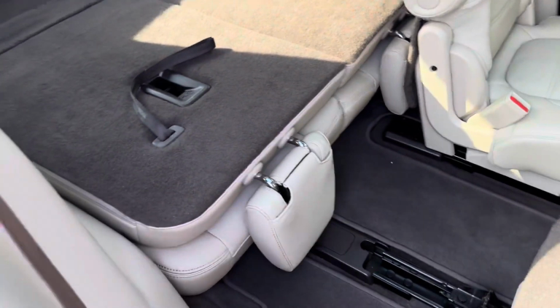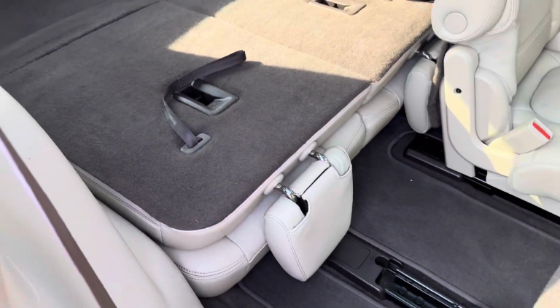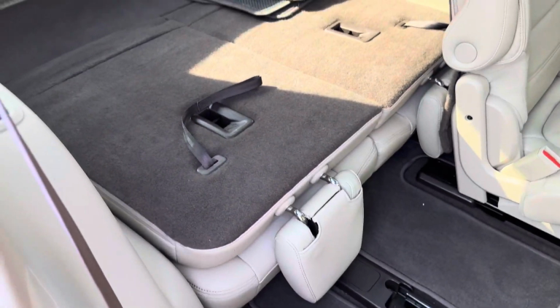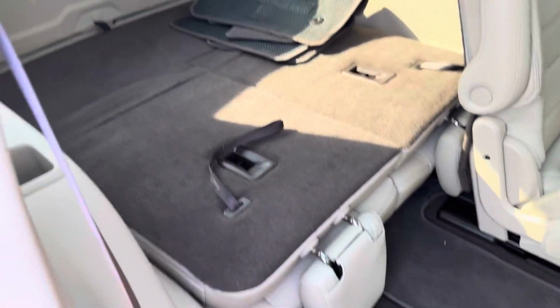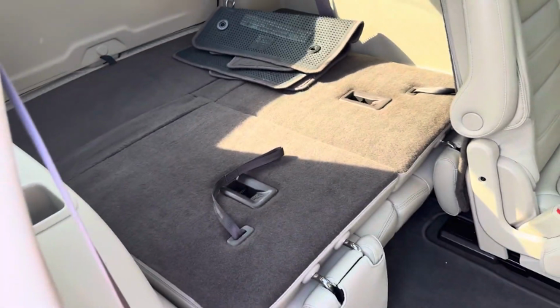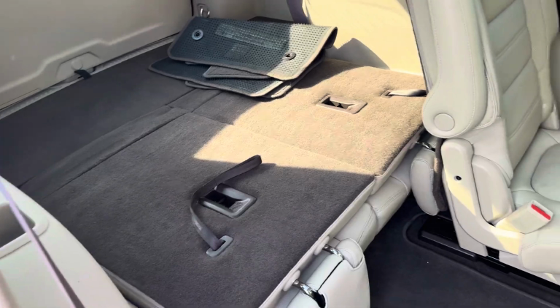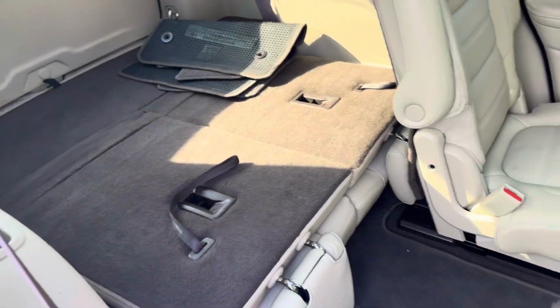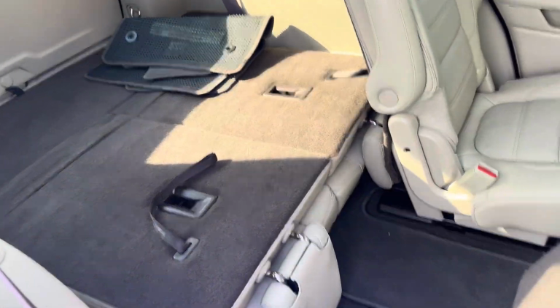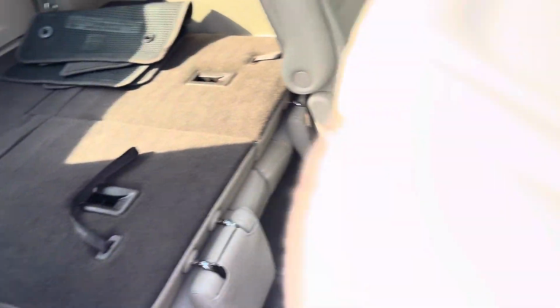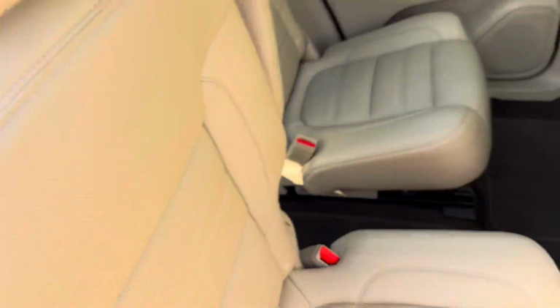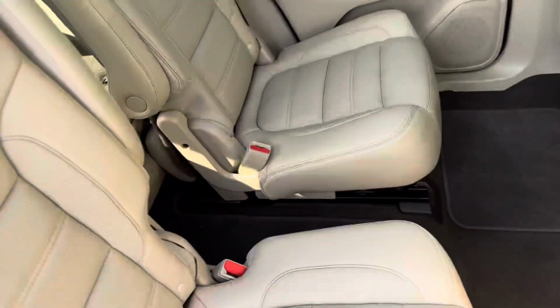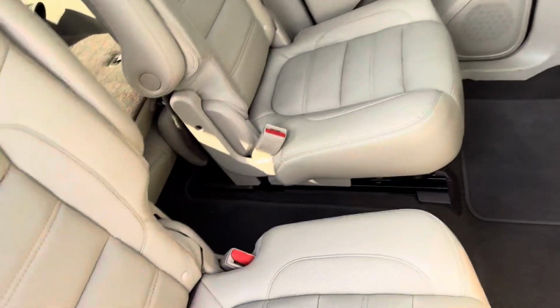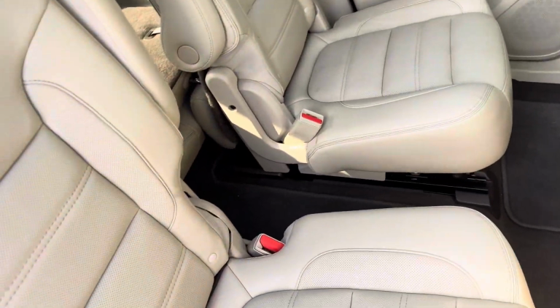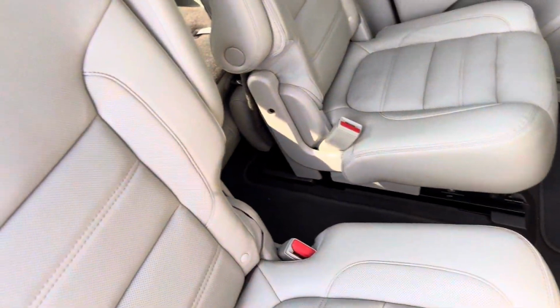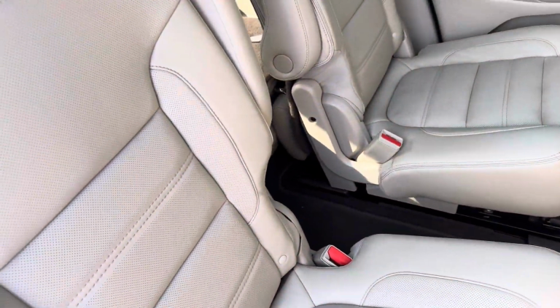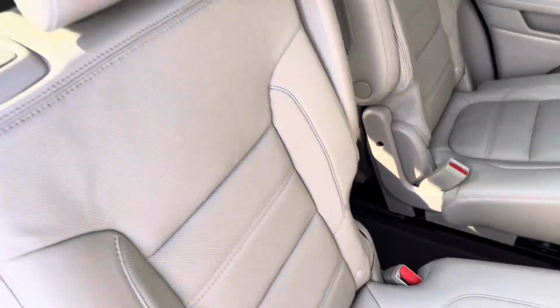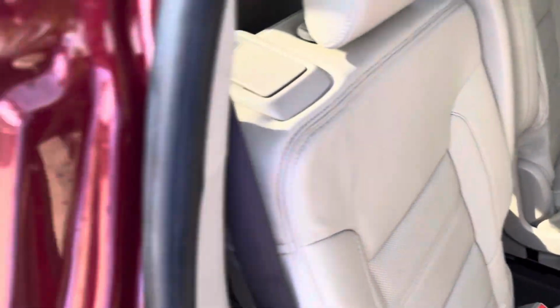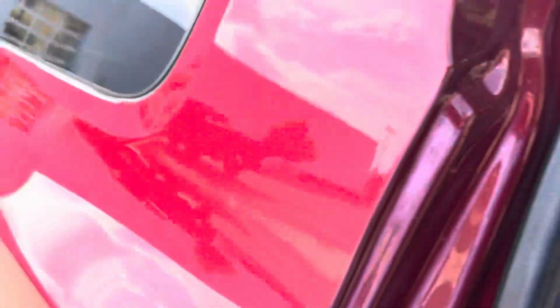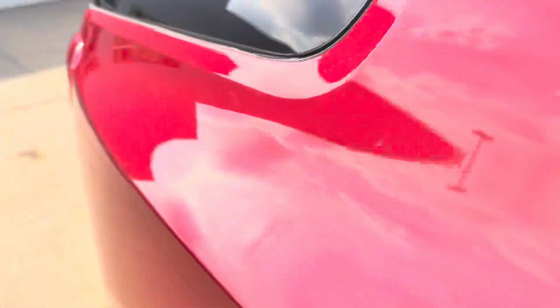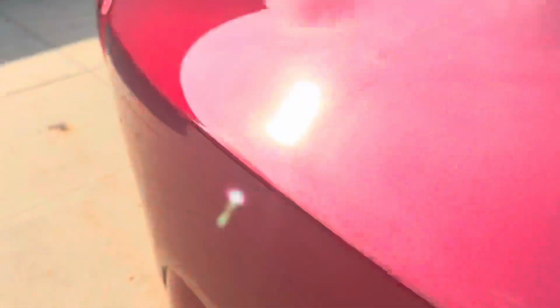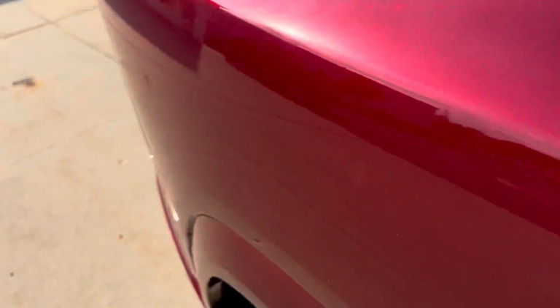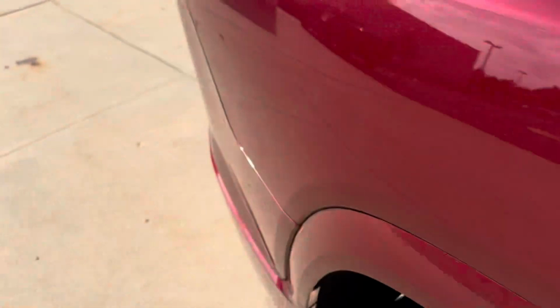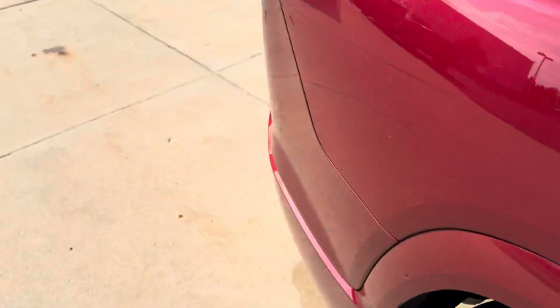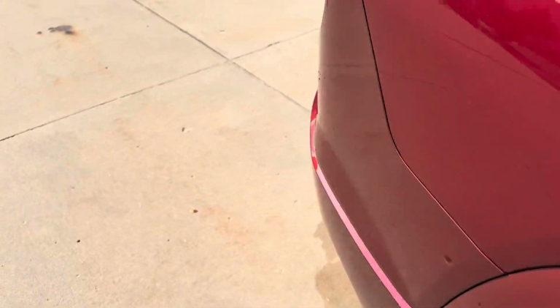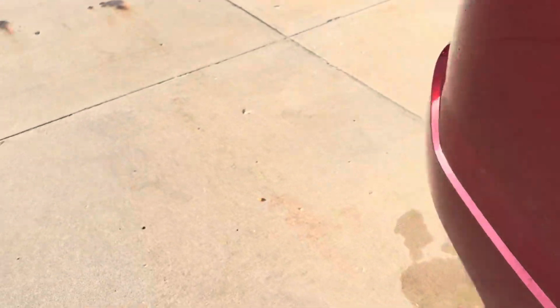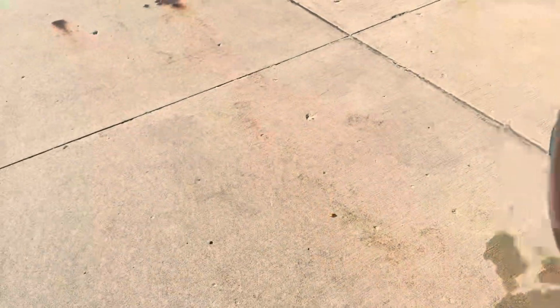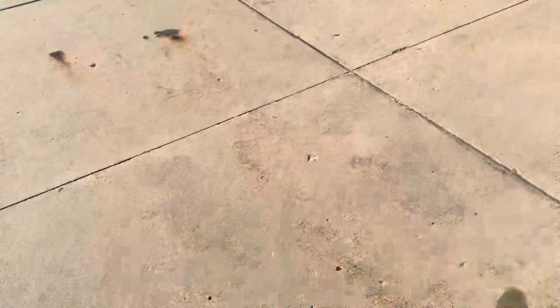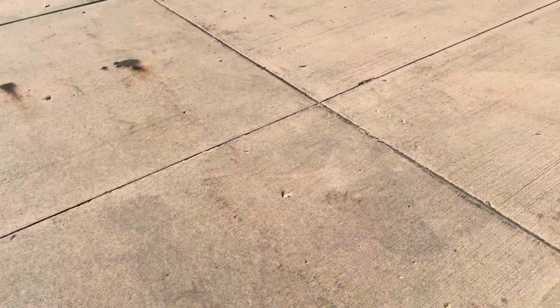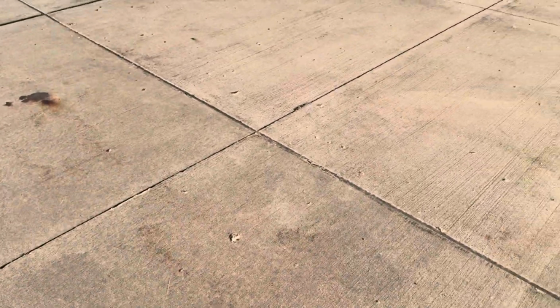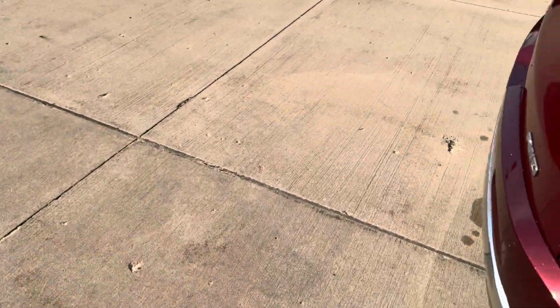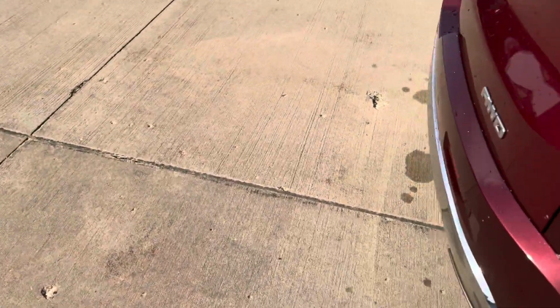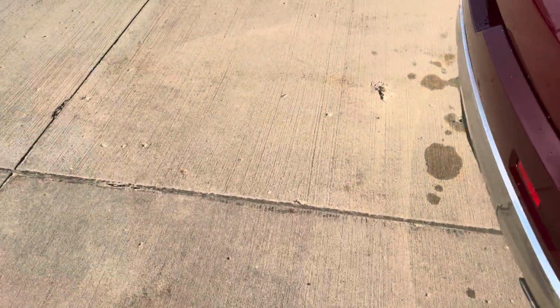Easy access to the third row. The leather's in great condition all around. The vehicle itself is in great condition all around.